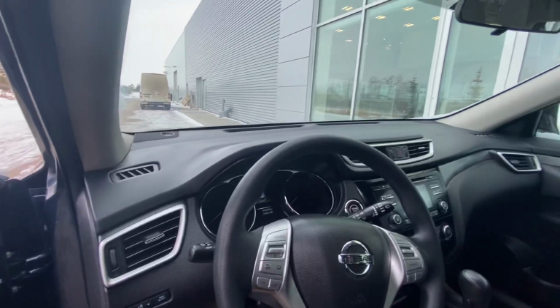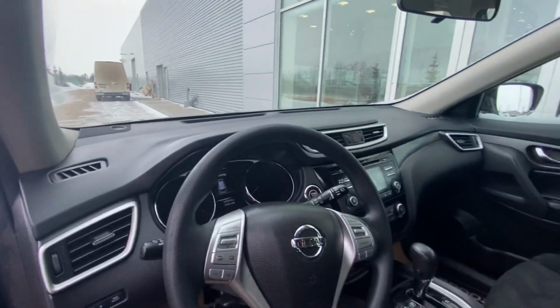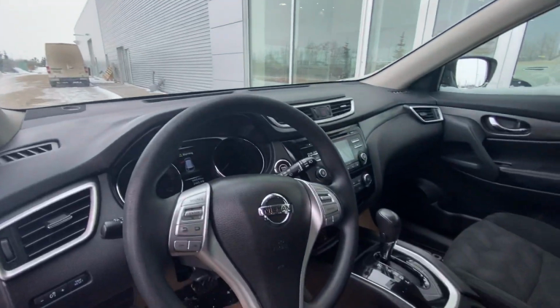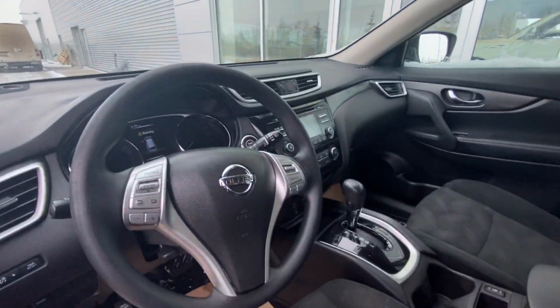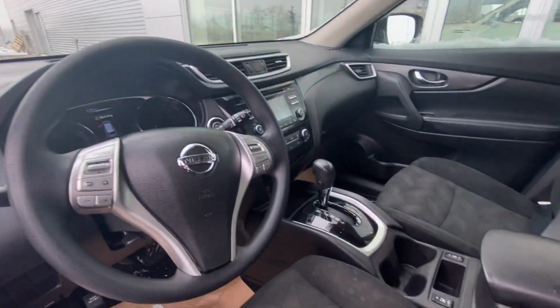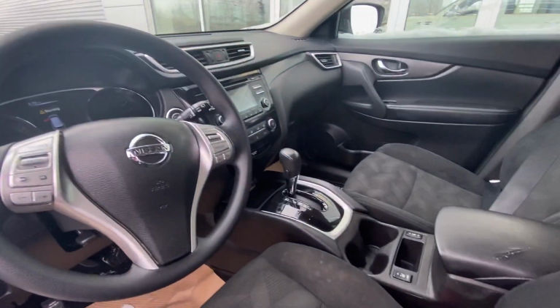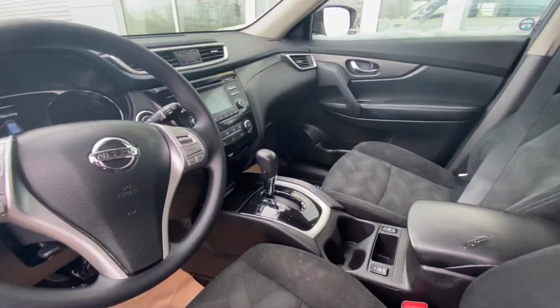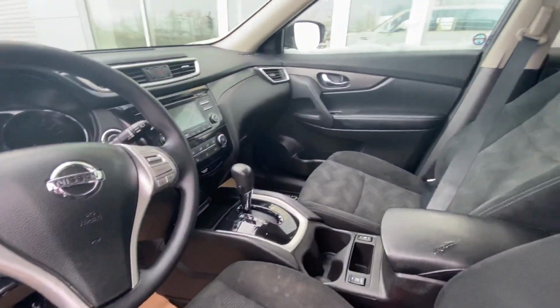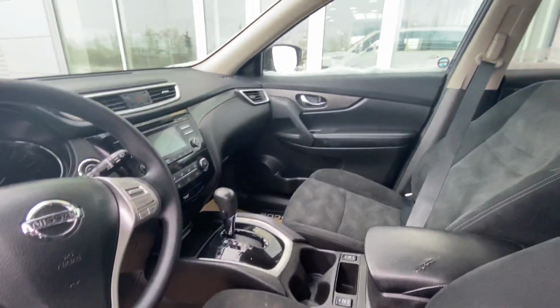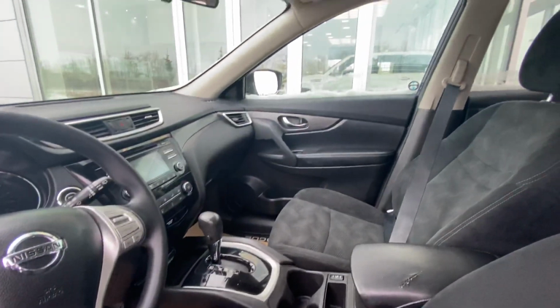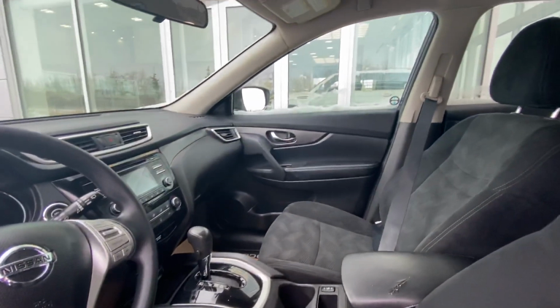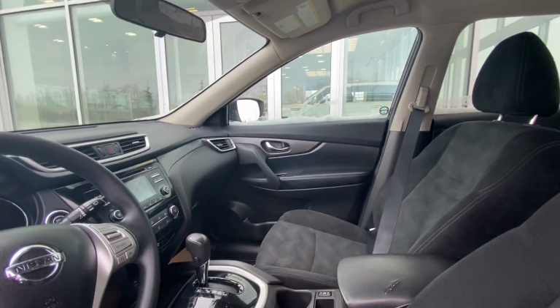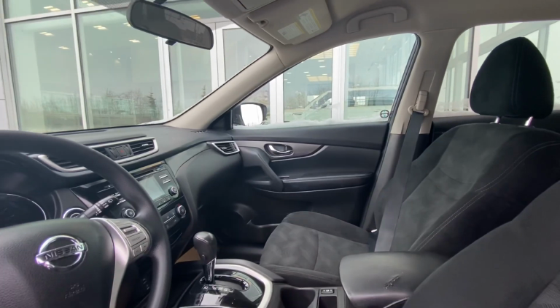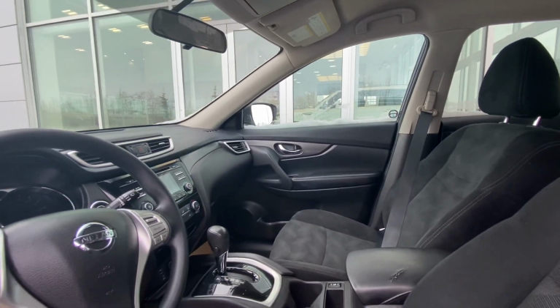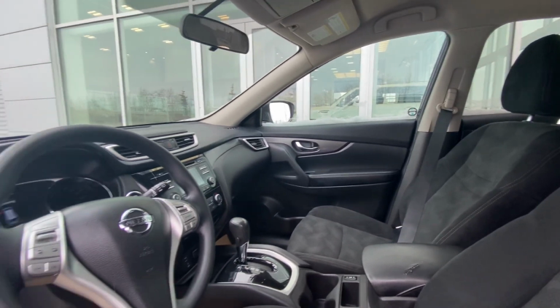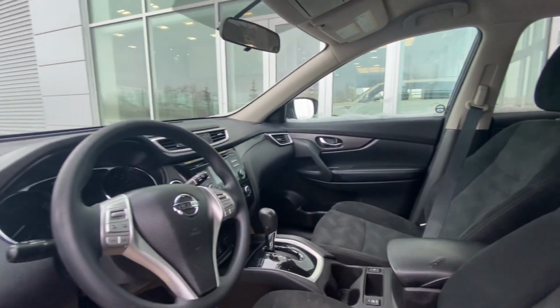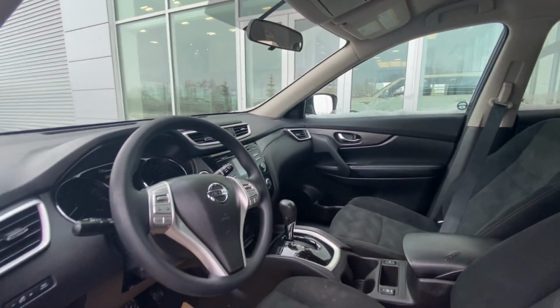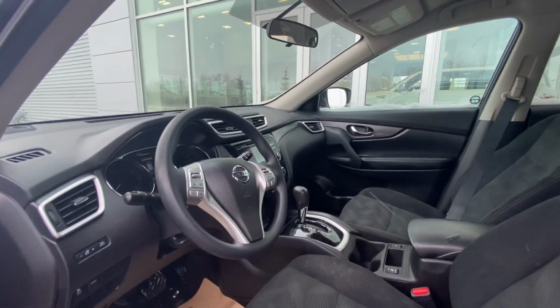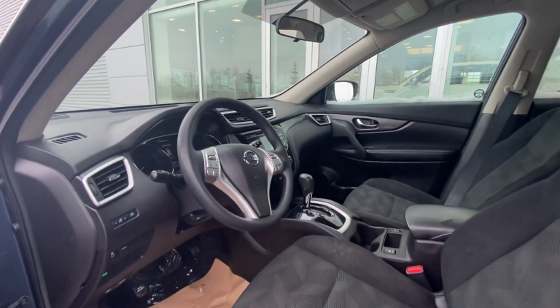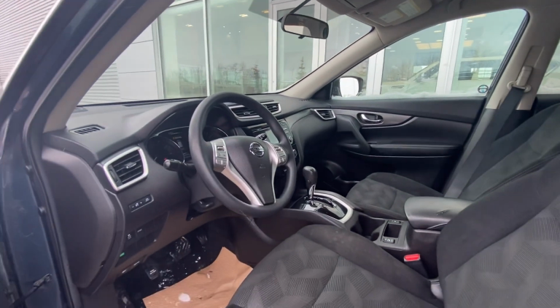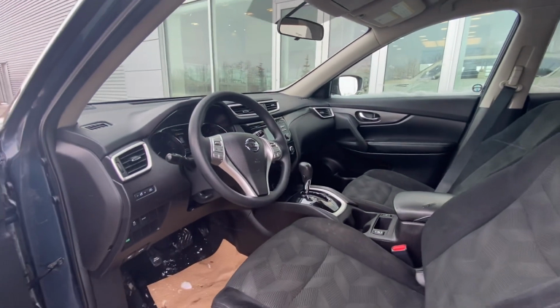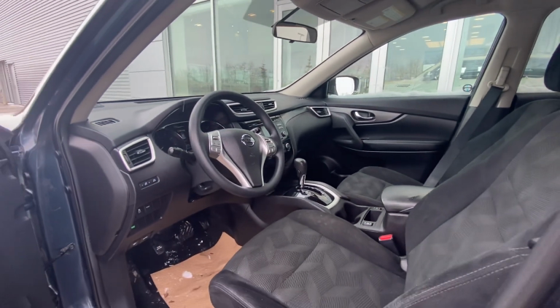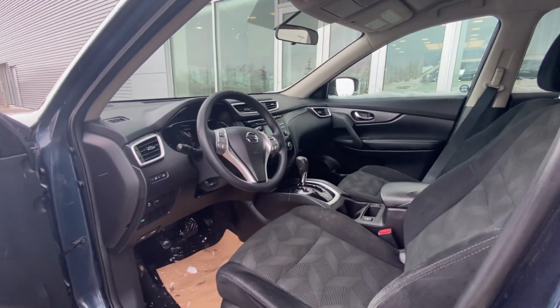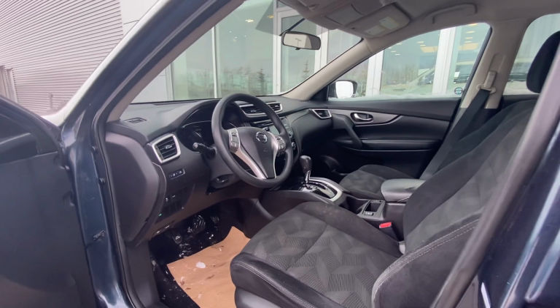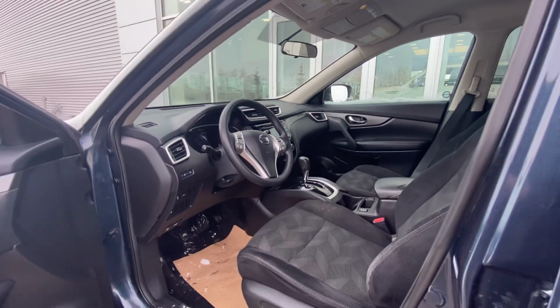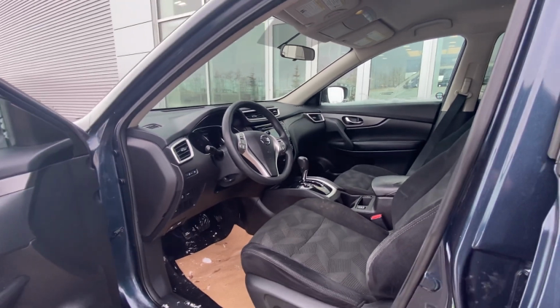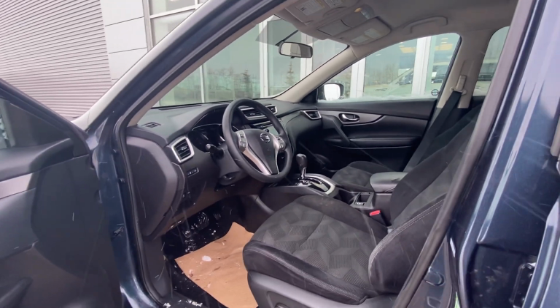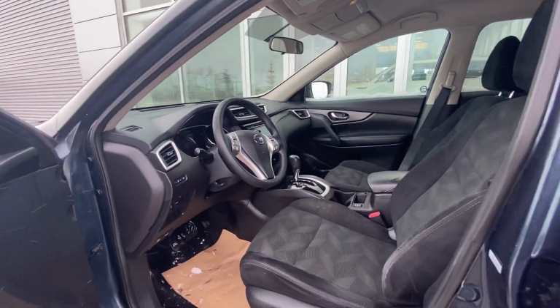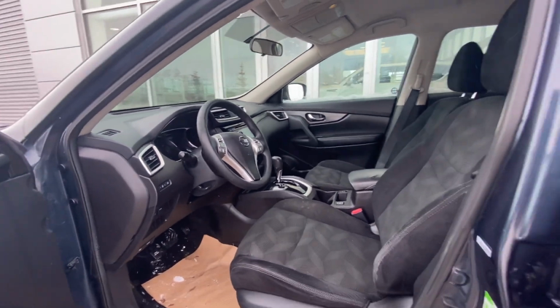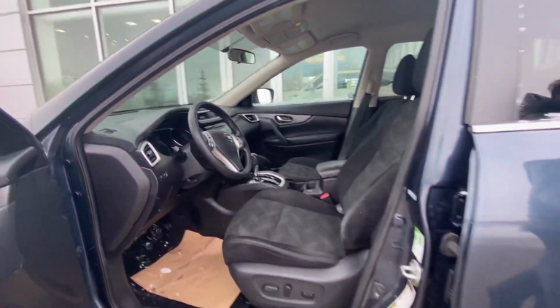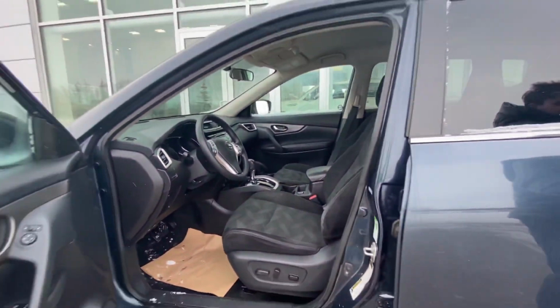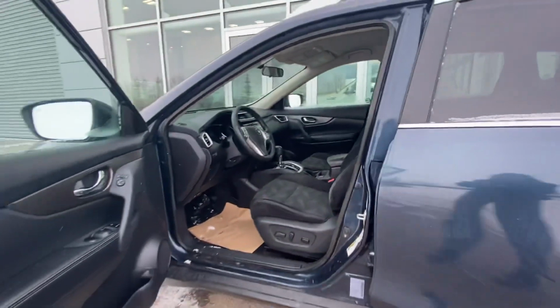Going inside, we have an absolutely gorgeous interior. We've got an infotainment system with another info screen right in between the gauge cluster. Absolutely gorgeous, with lots of safety features like the 360 Nissan Safety Shield.